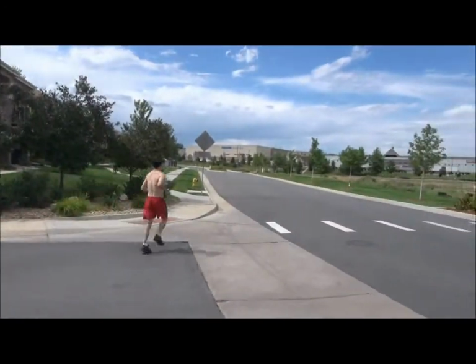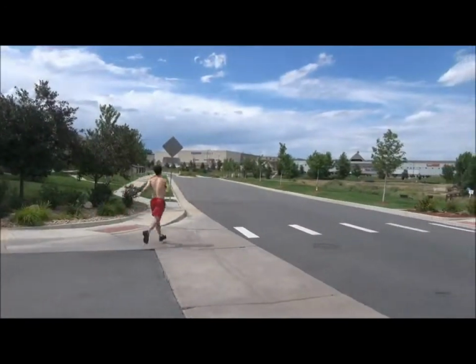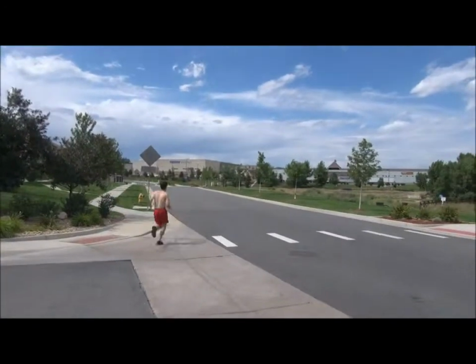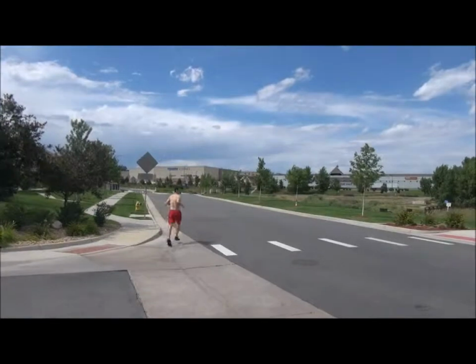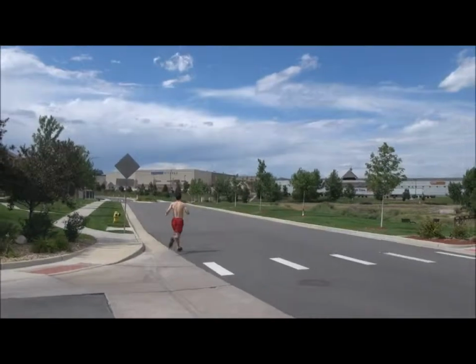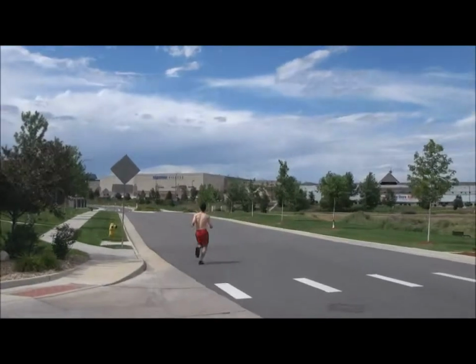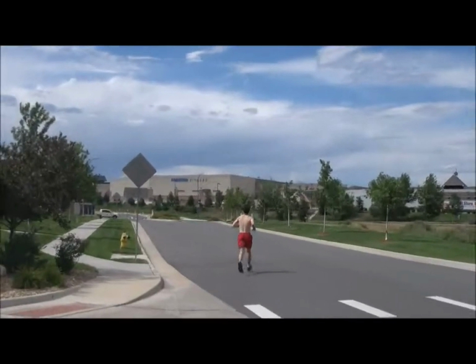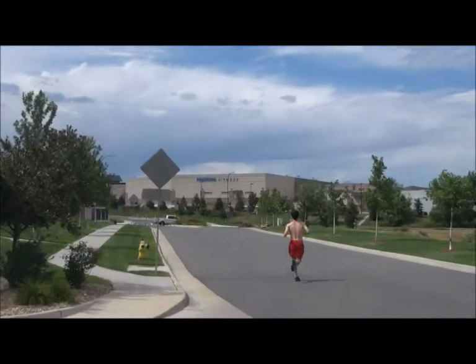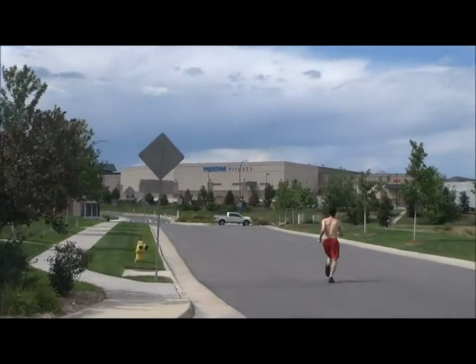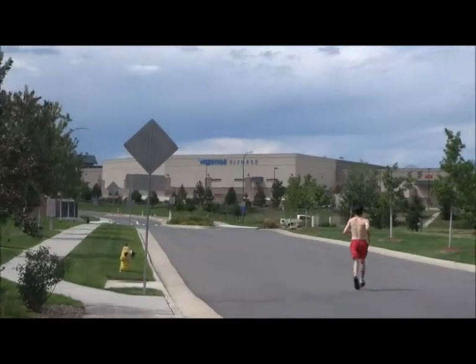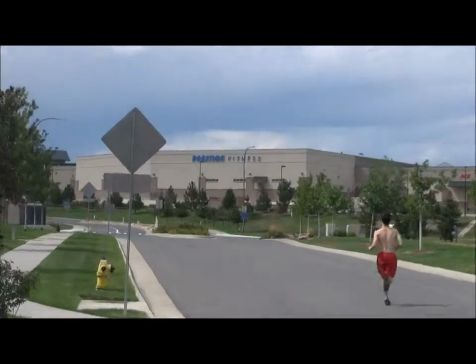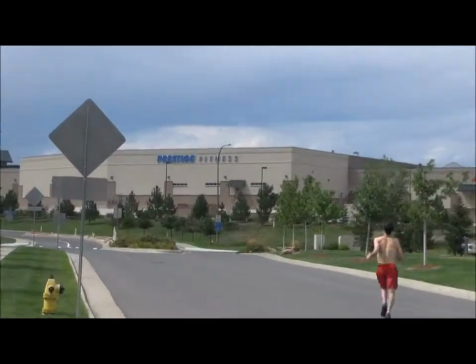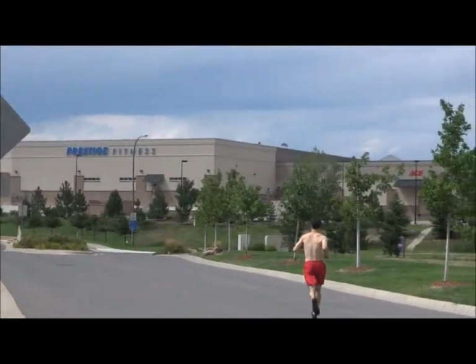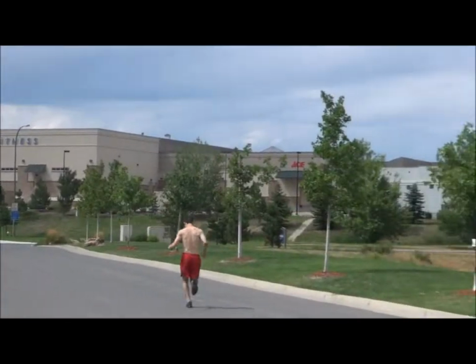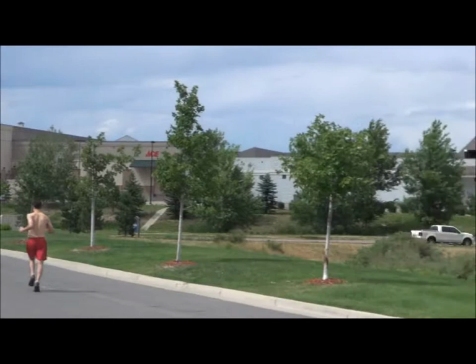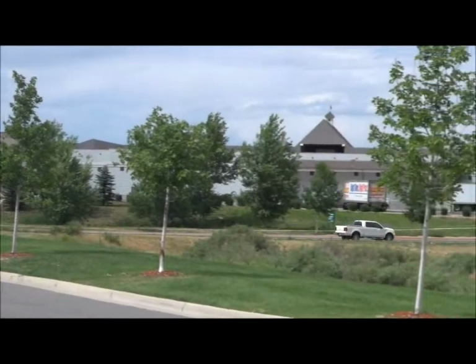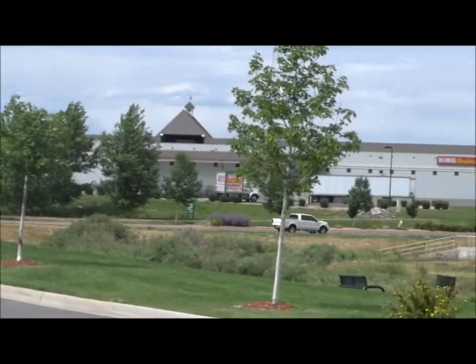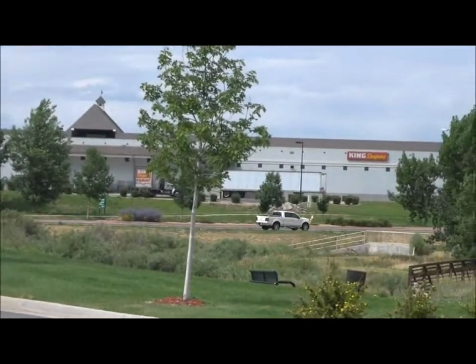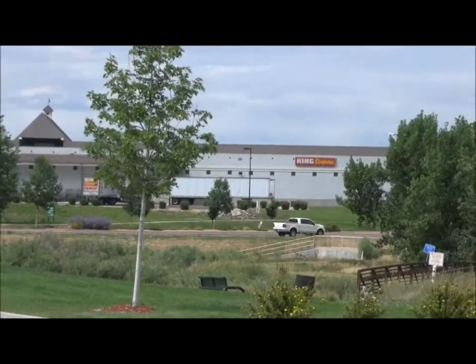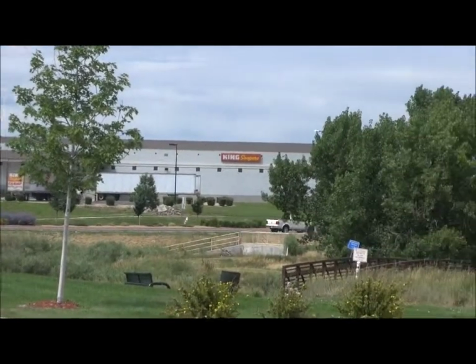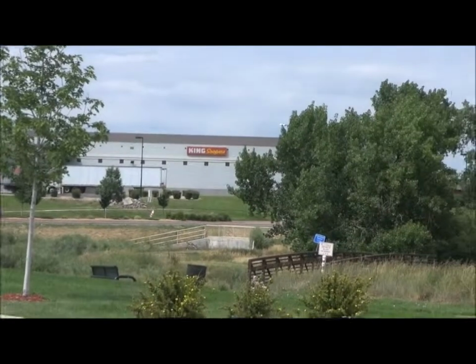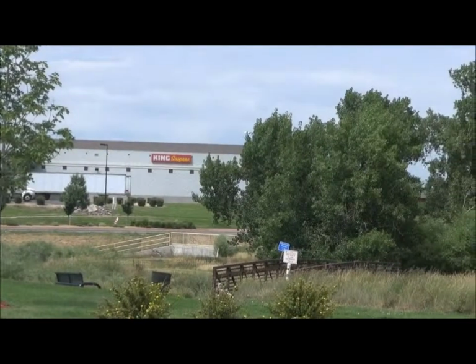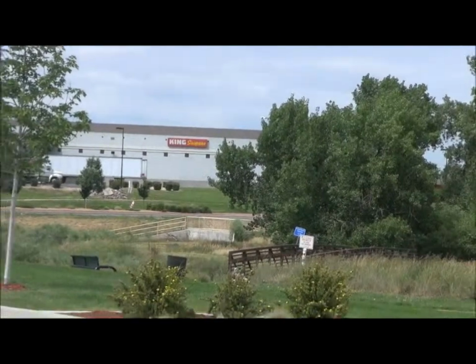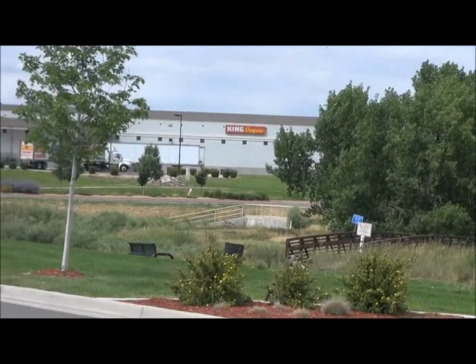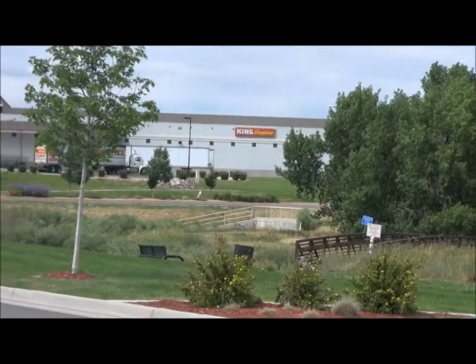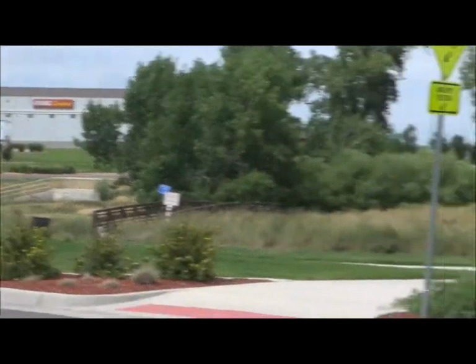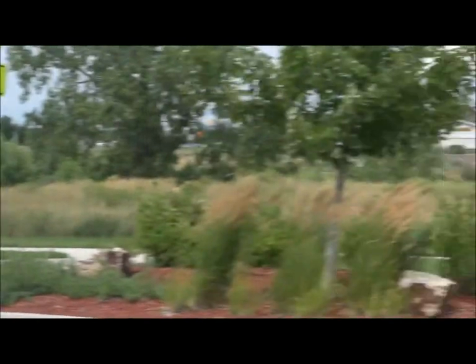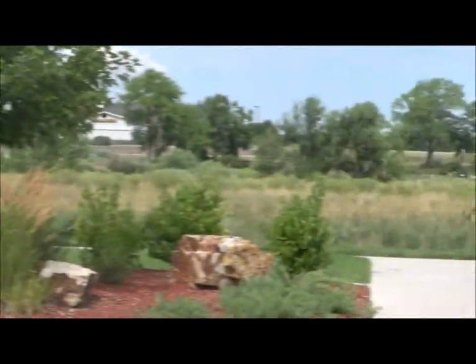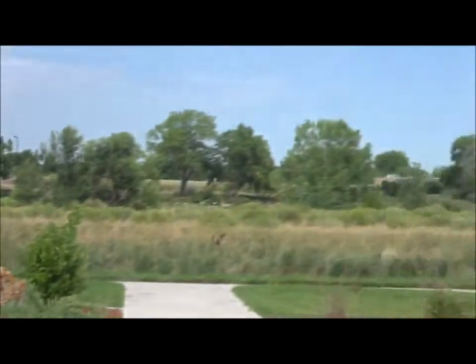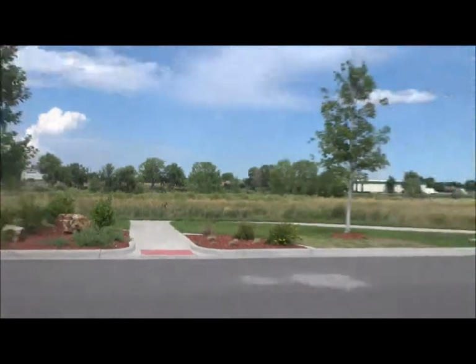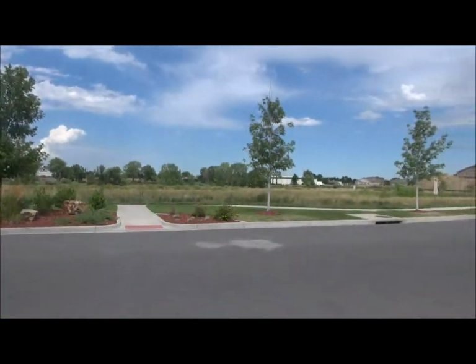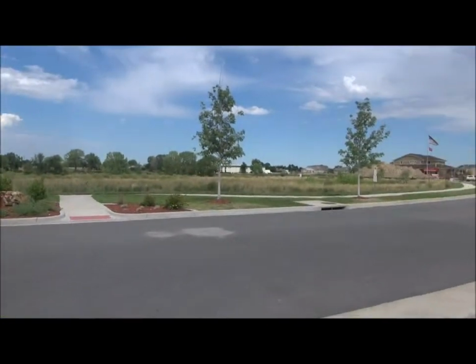What might also interest you is the proximity to shopping. You've got a fitness center over there, Ace Hardware, and King Soopers just a couple blocks away. Broad Lake, as I said, is right over there.